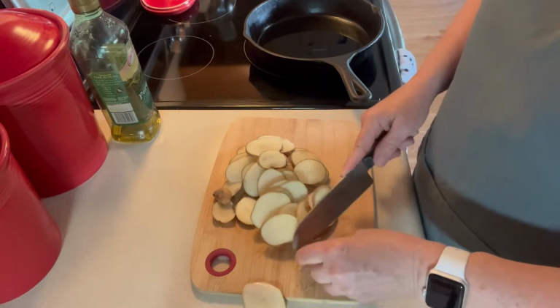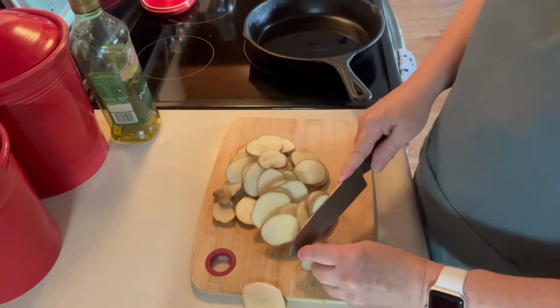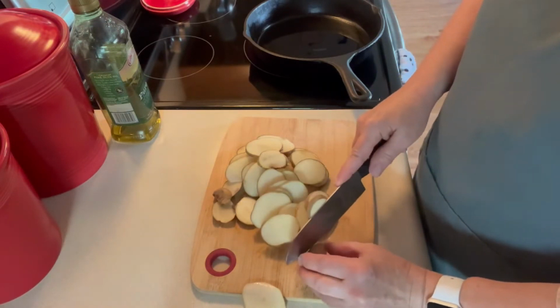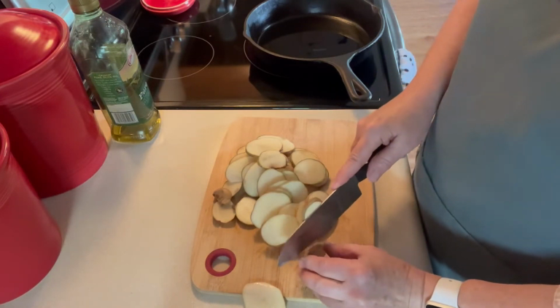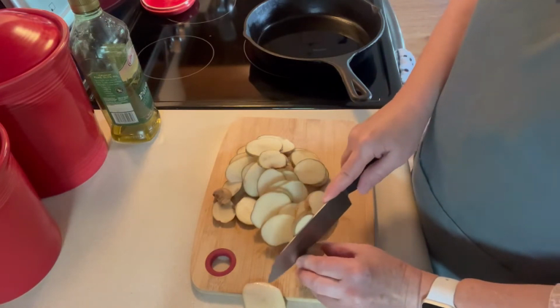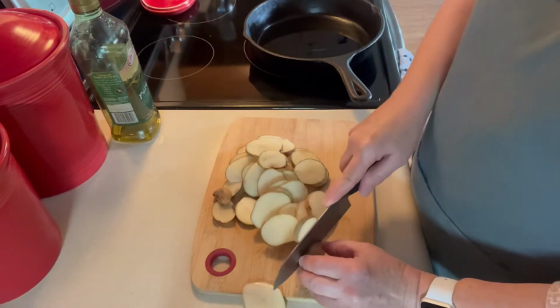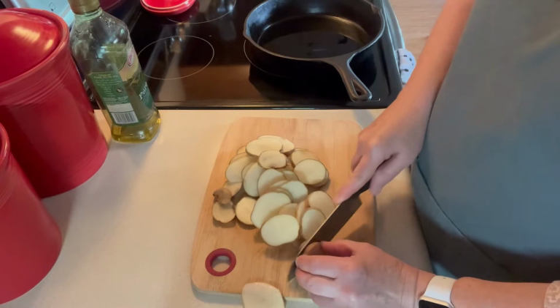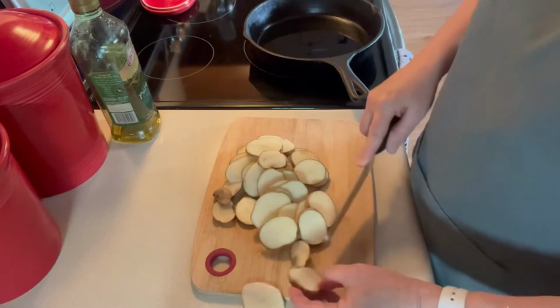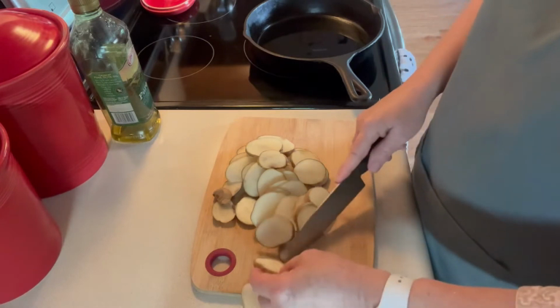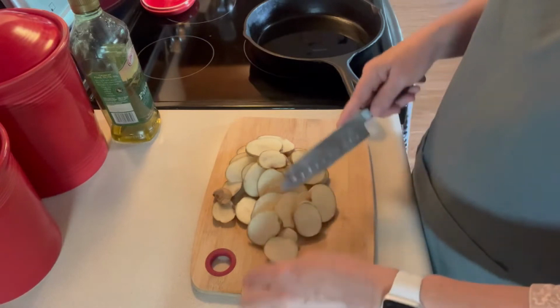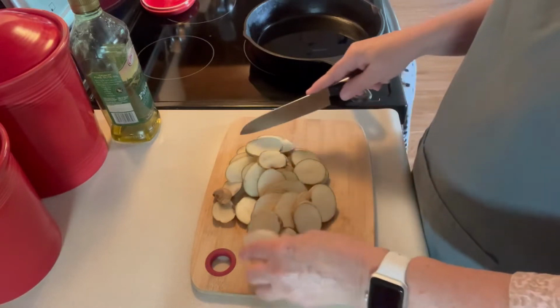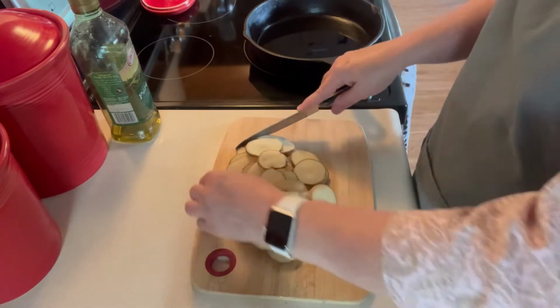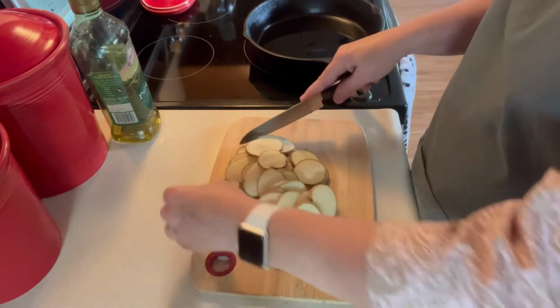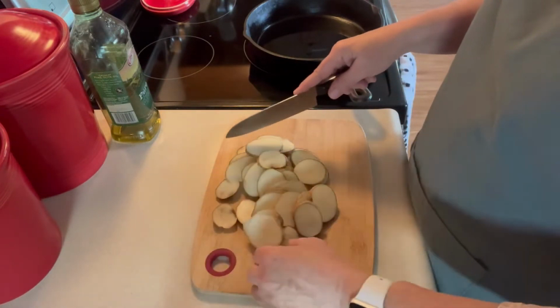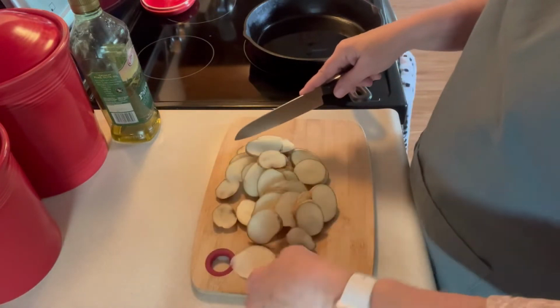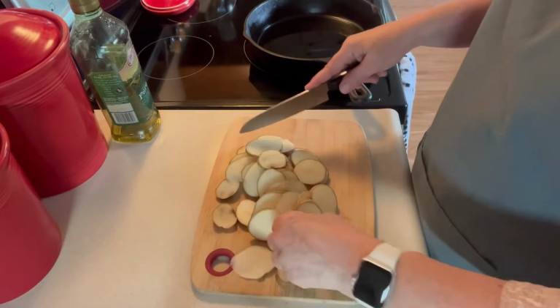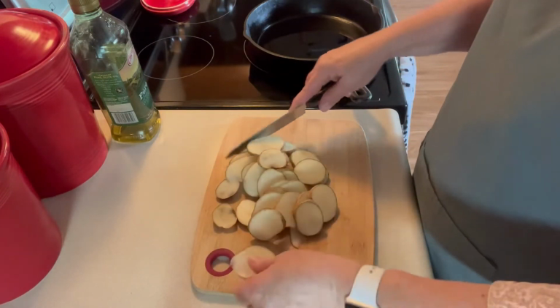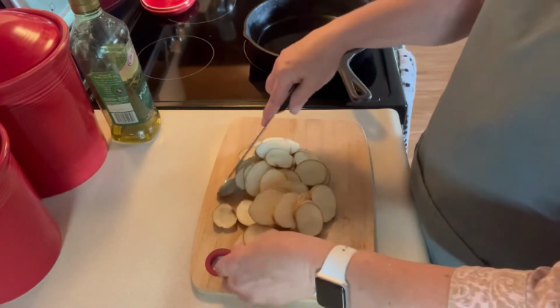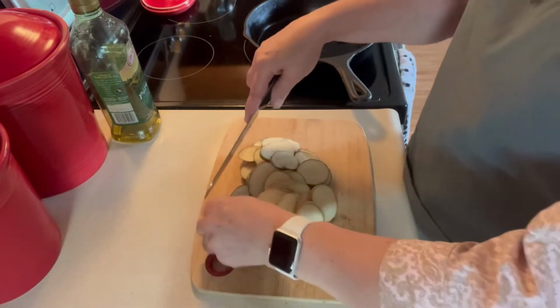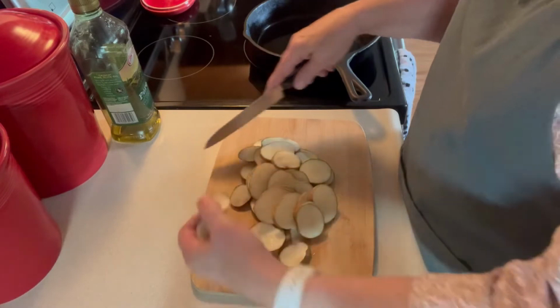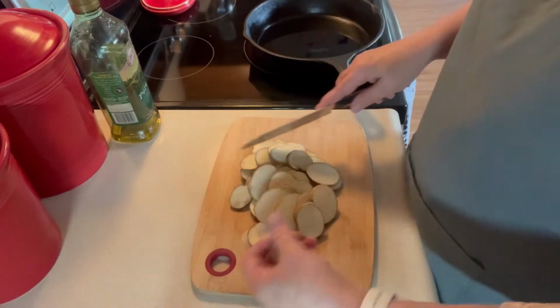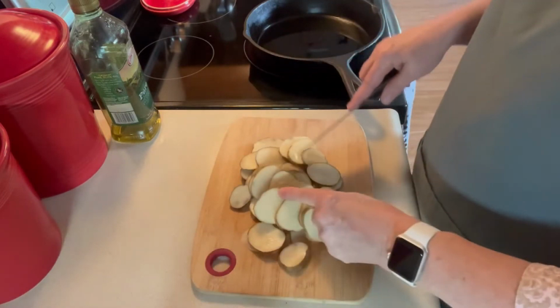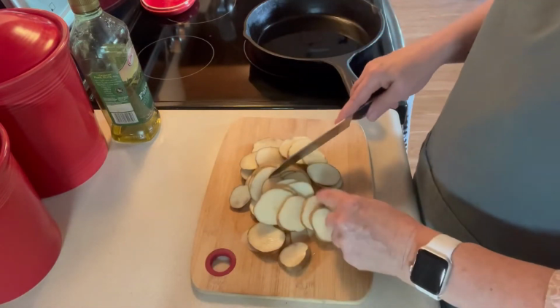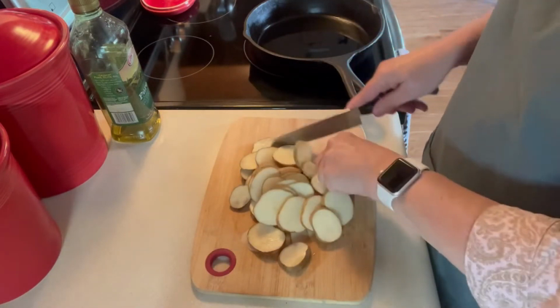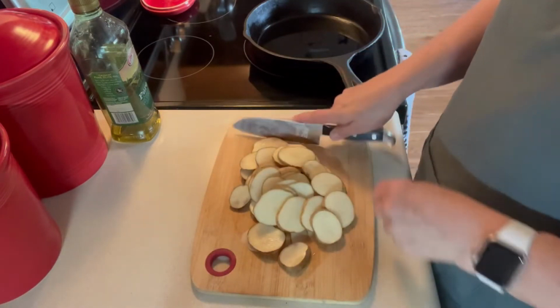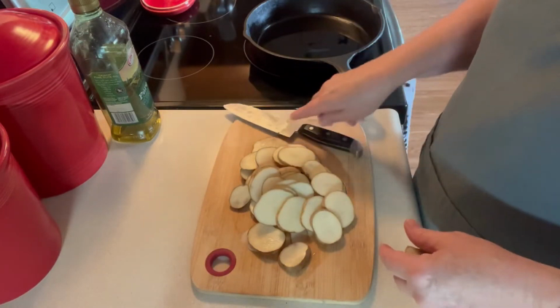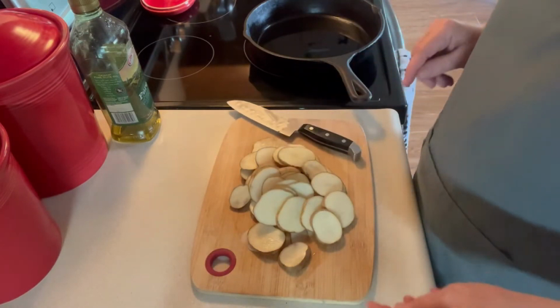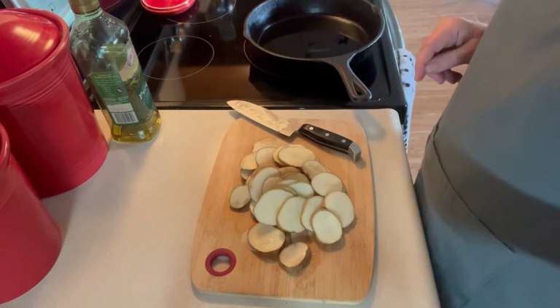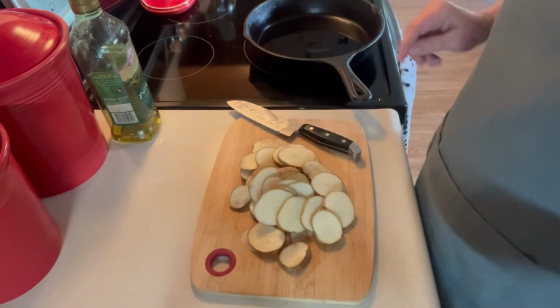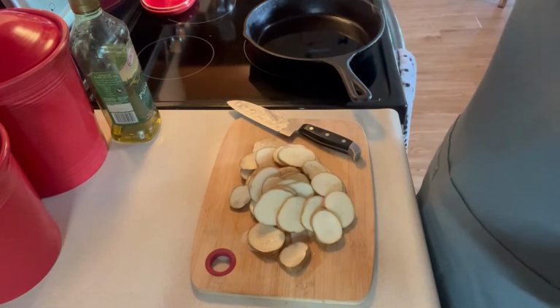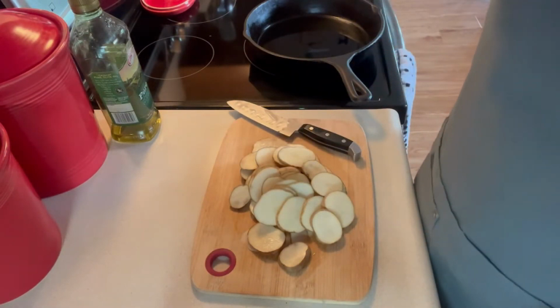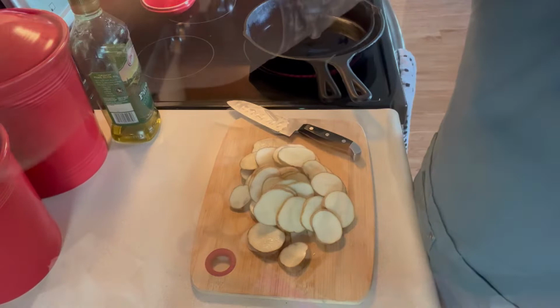My mom would do this often with six kids at home. It was probably an inexpensive dish for her to fix, so we had that often. I'm going to let that oil heat up and I'll come back.